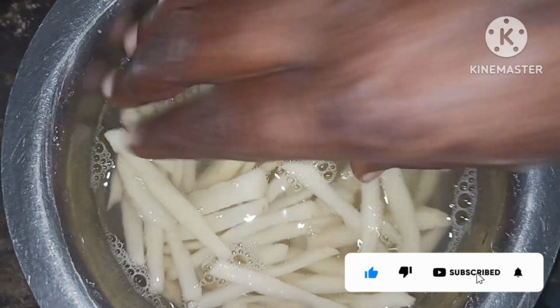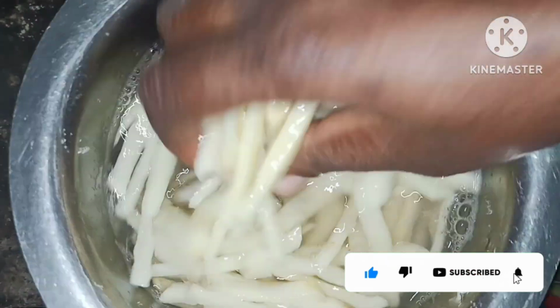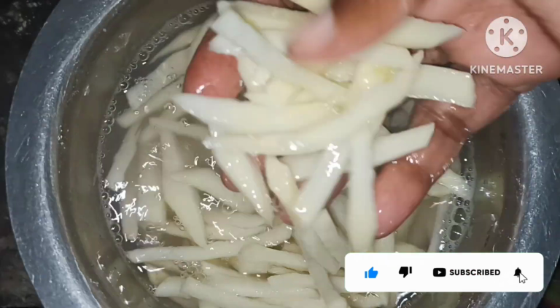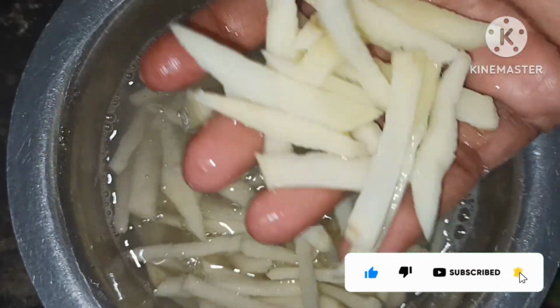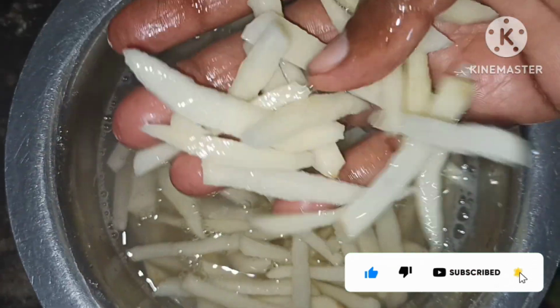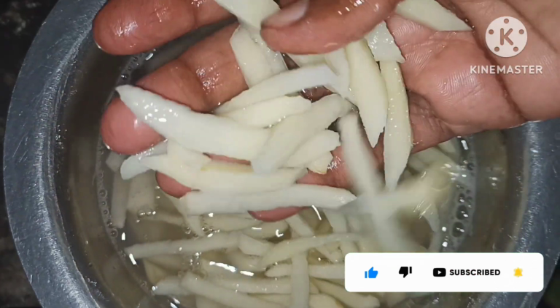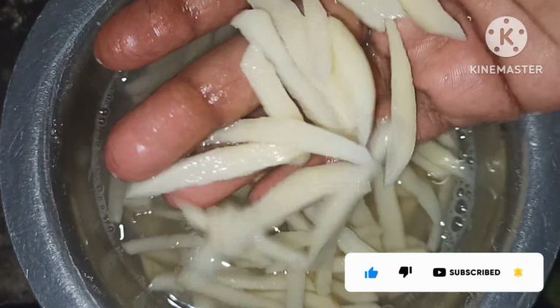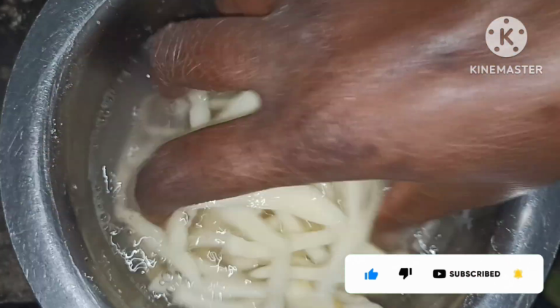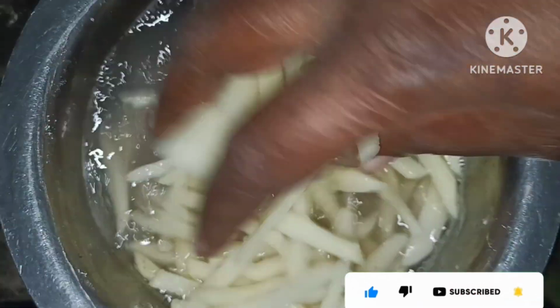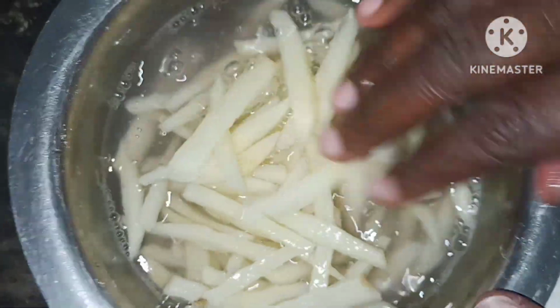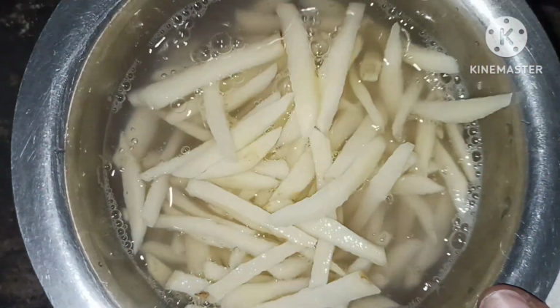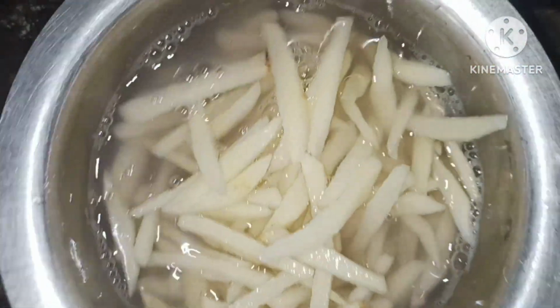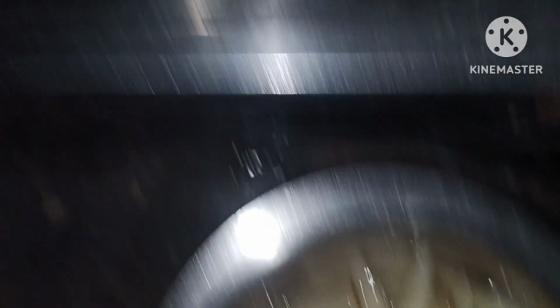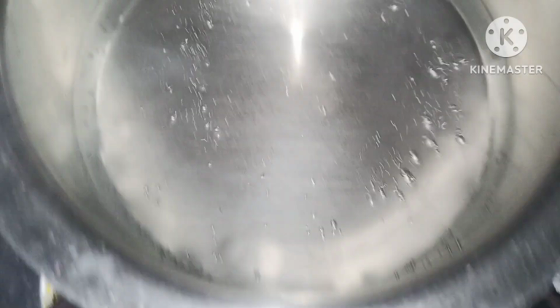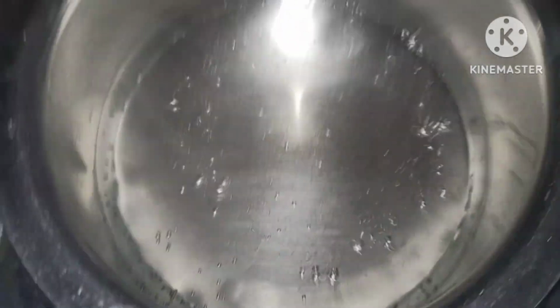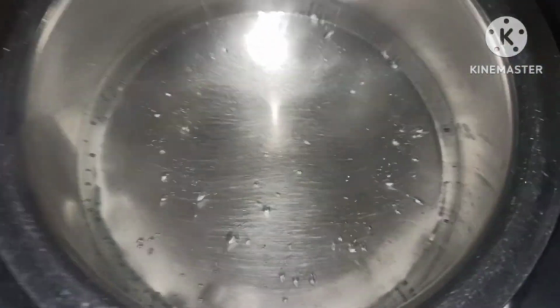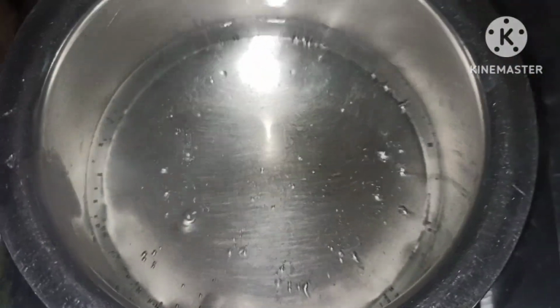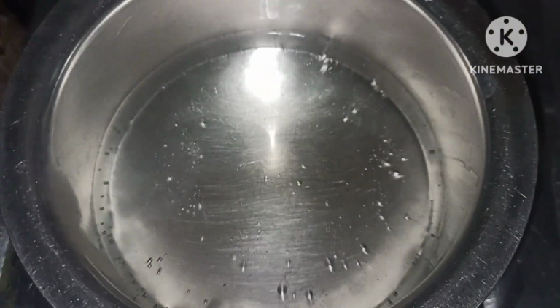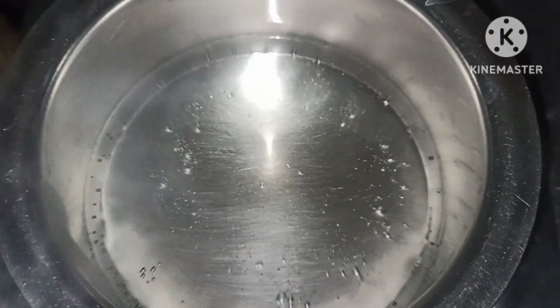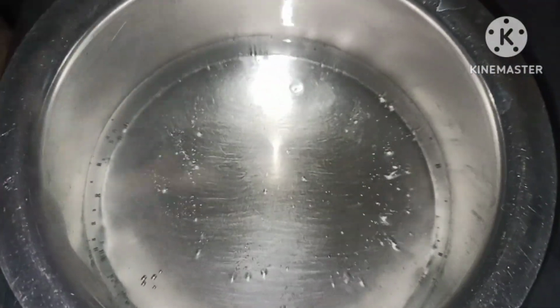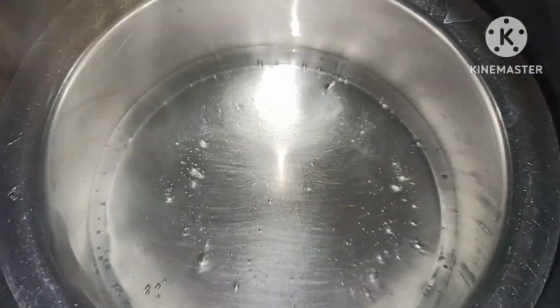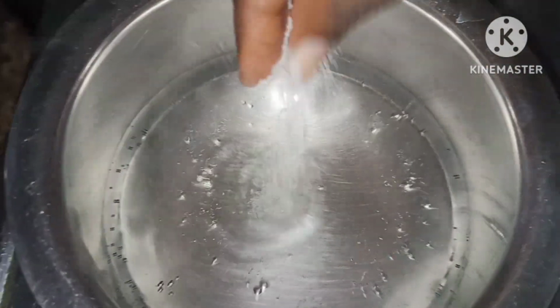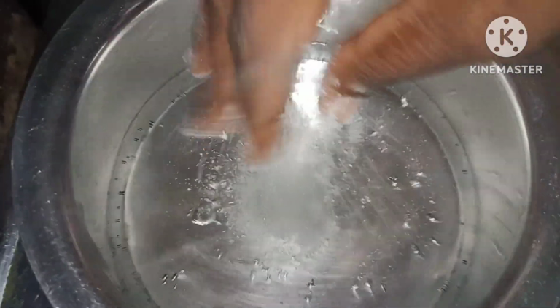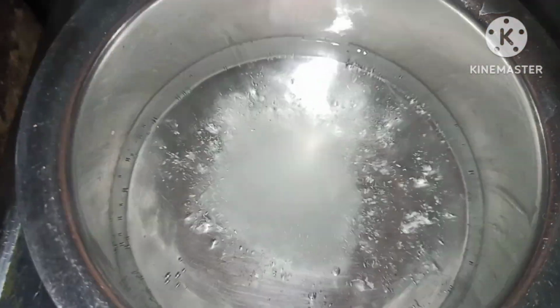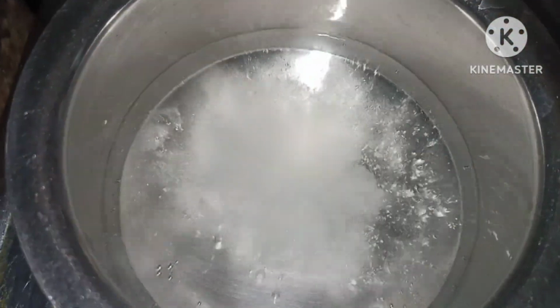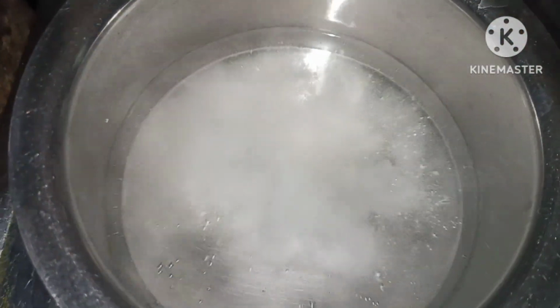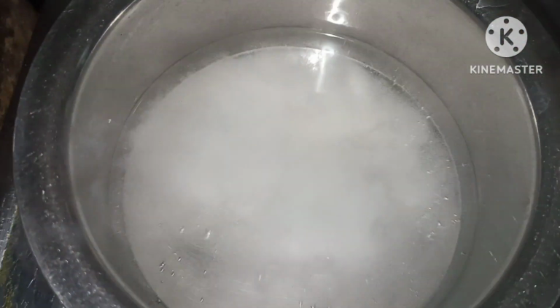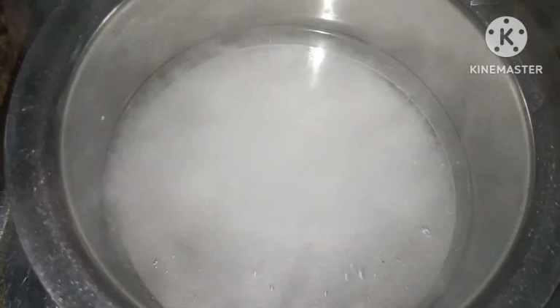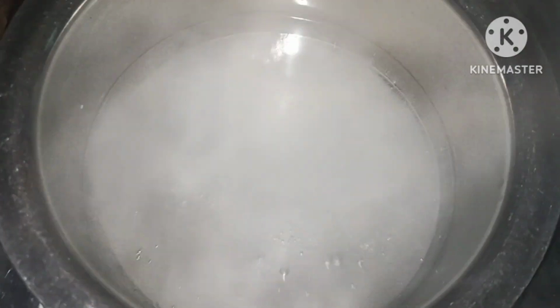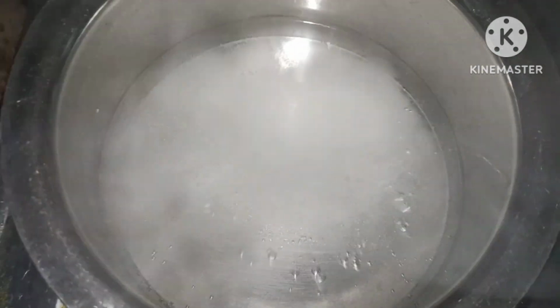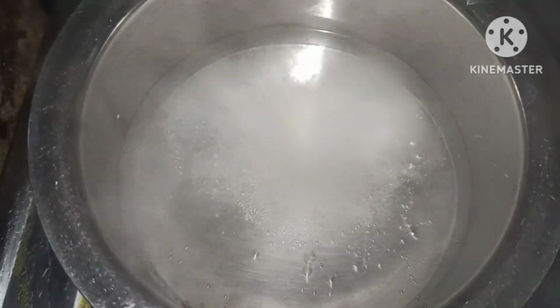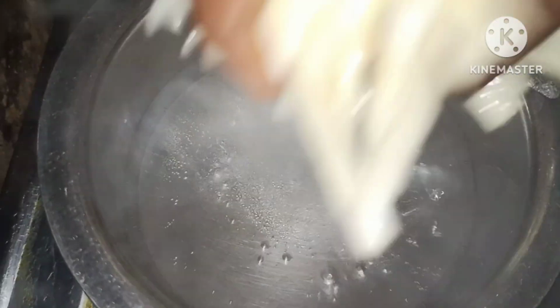I'll cut the oil in the pan. I'll add the oil and a little salt. I'll add the oil in the pan.